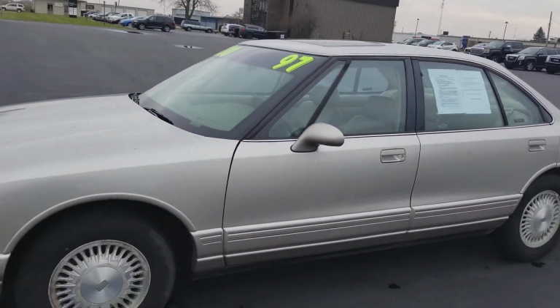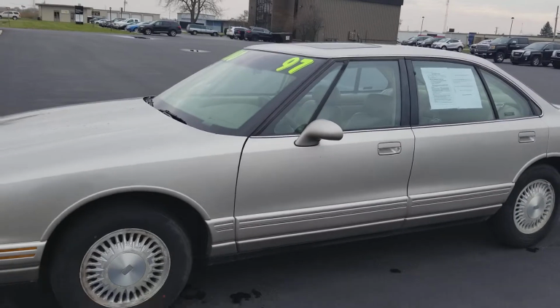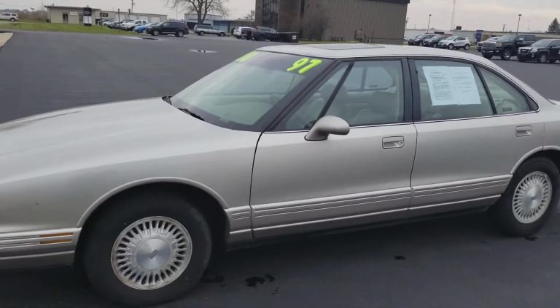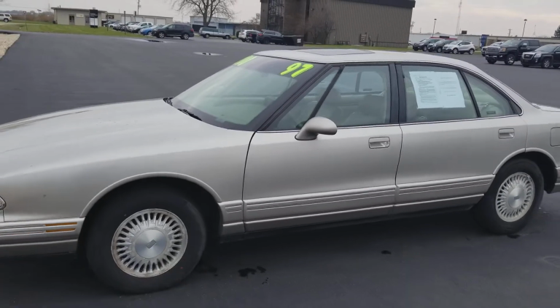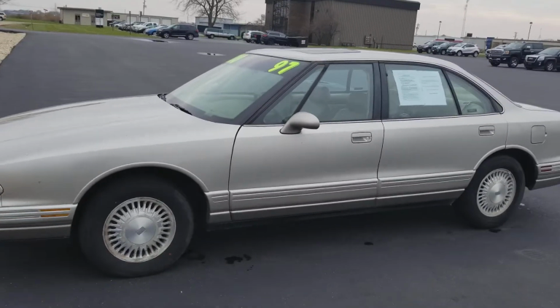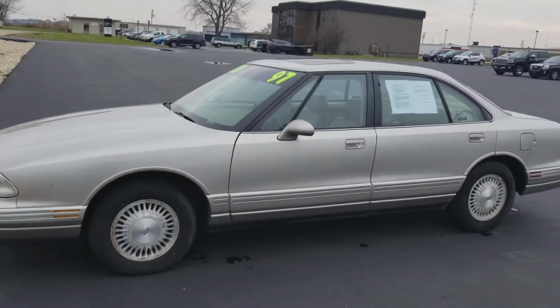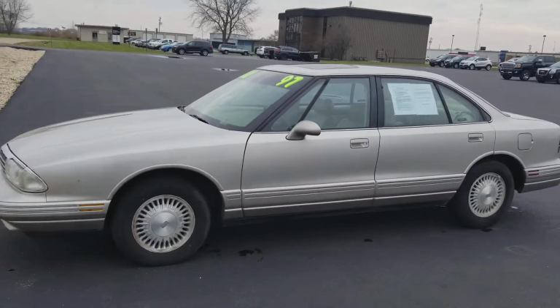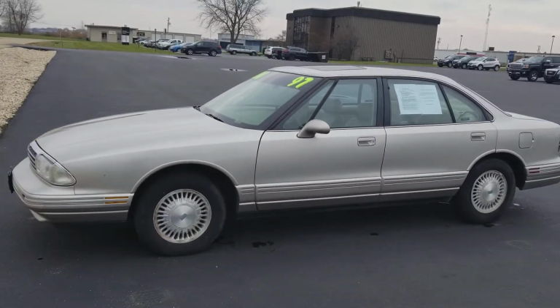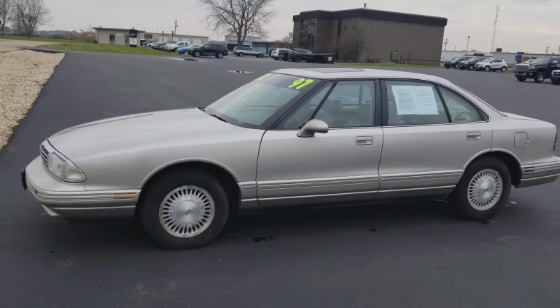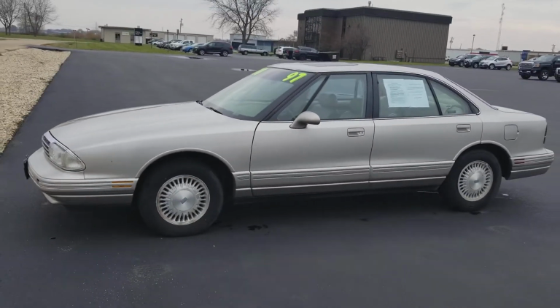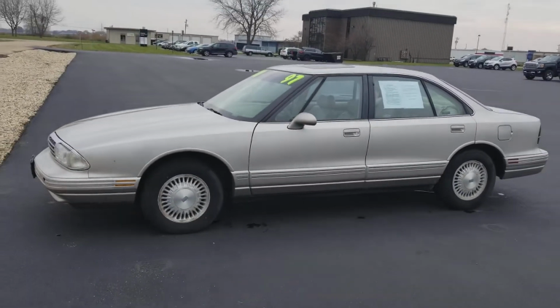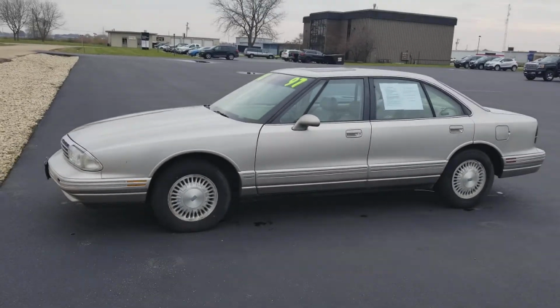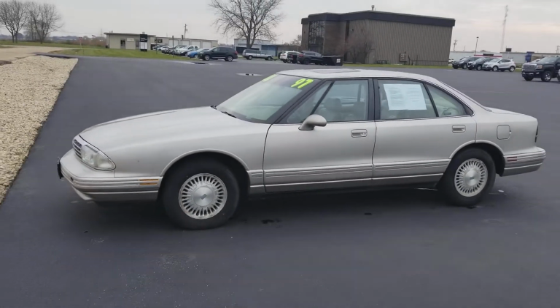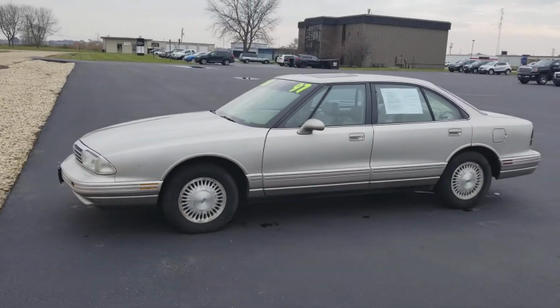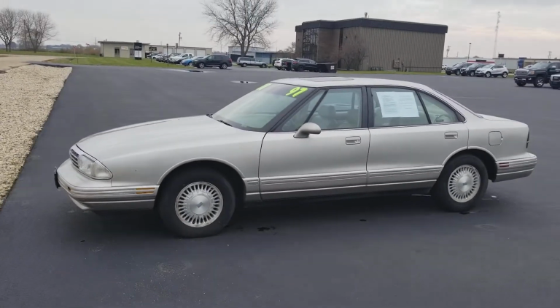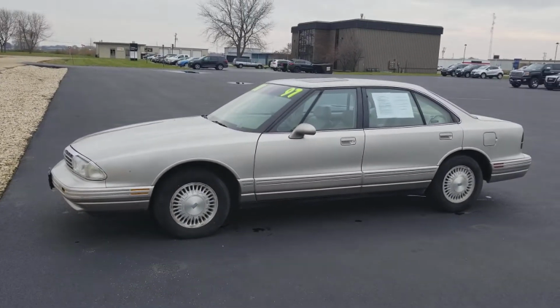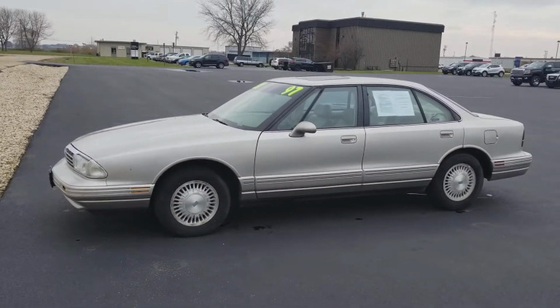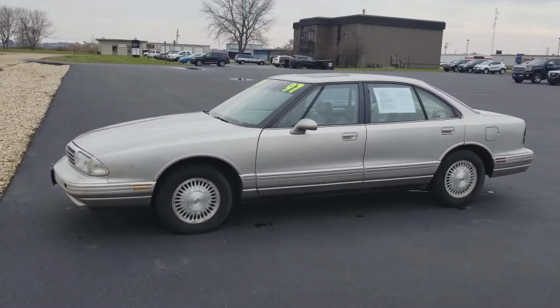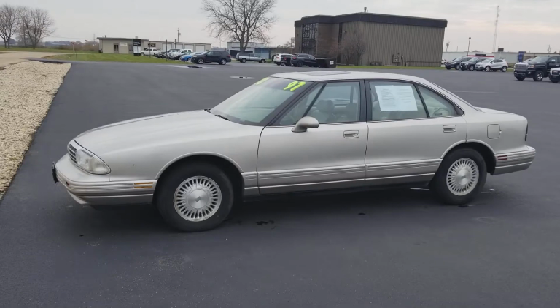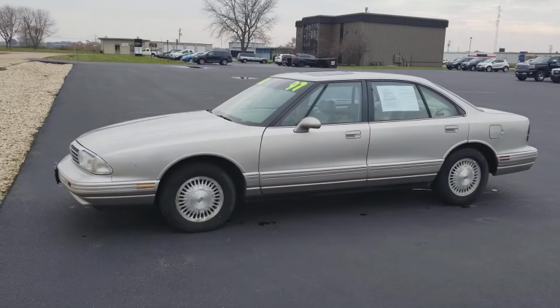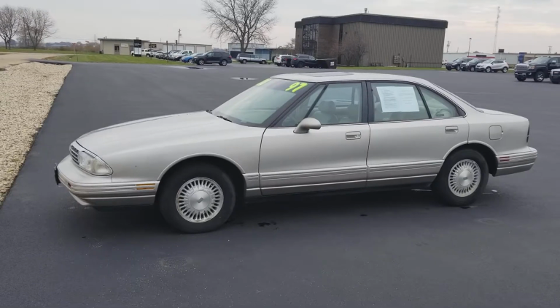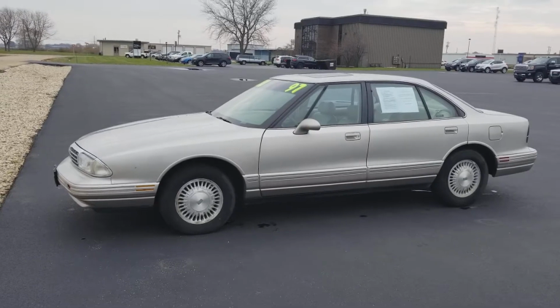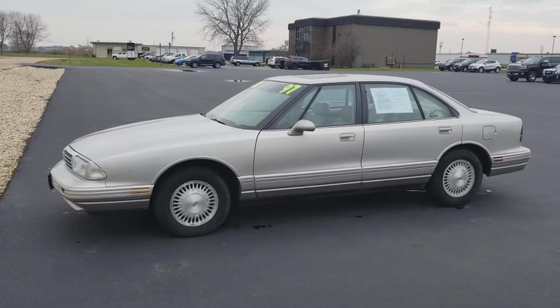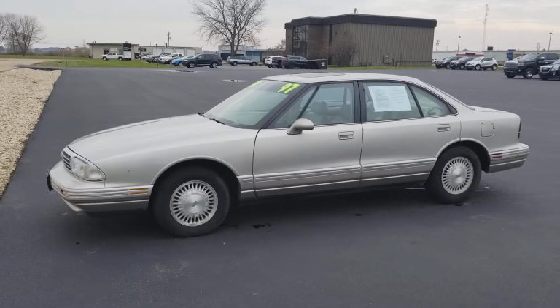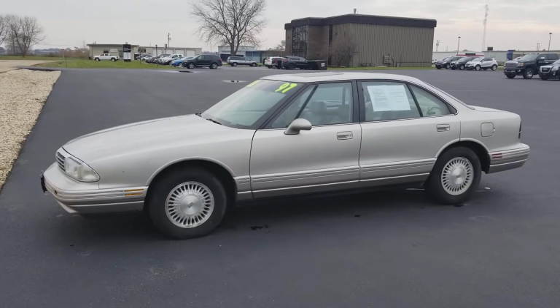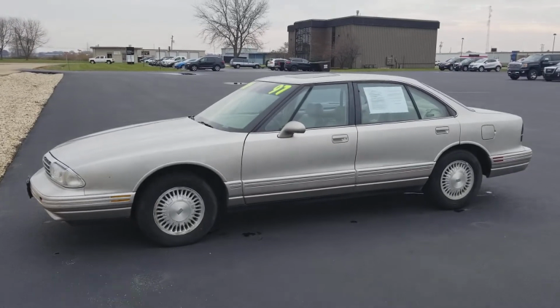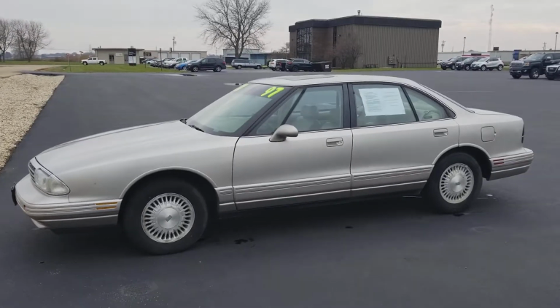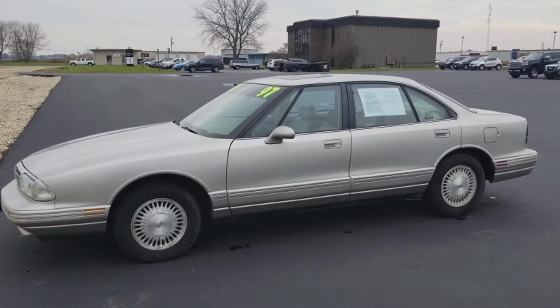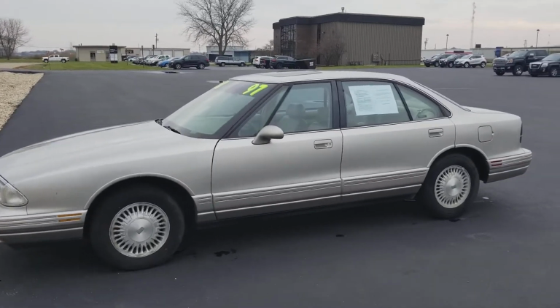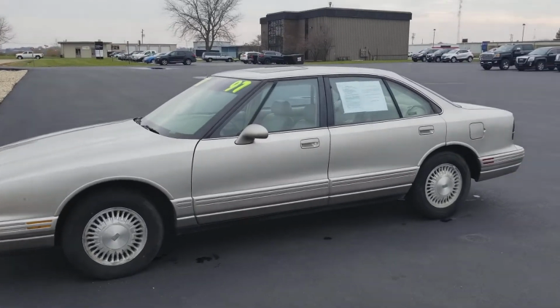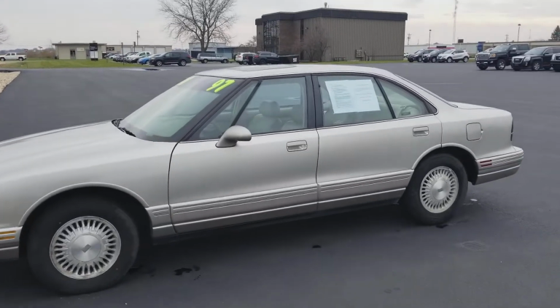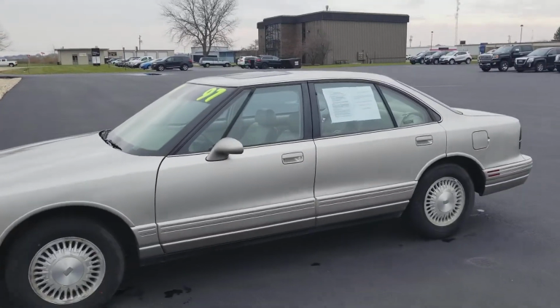There she is in all her glory. 3800 V6 — wonderful.